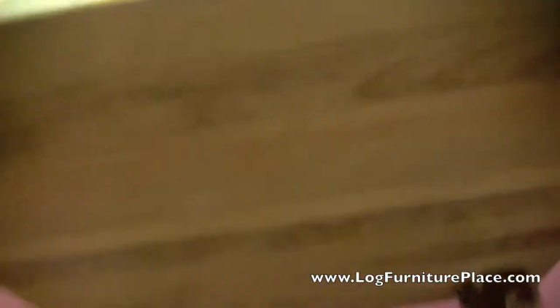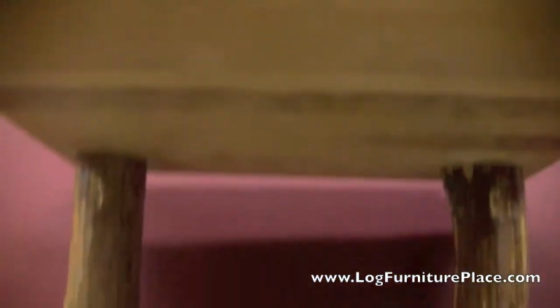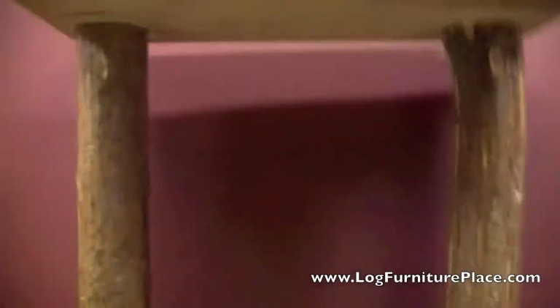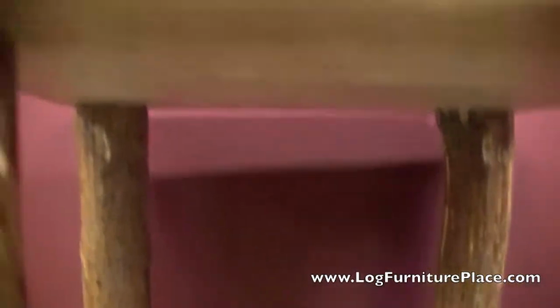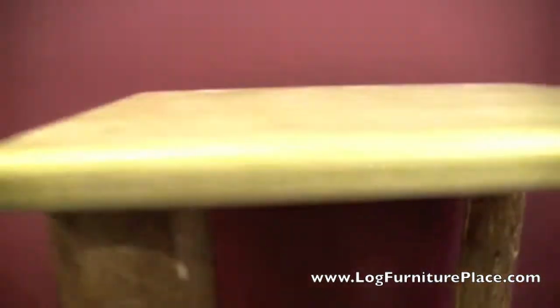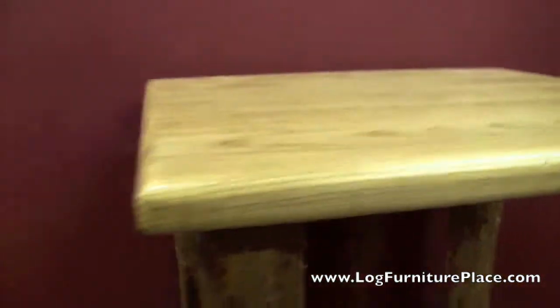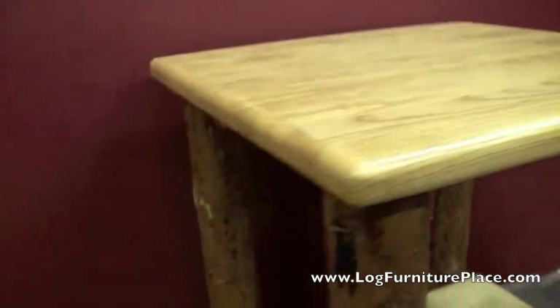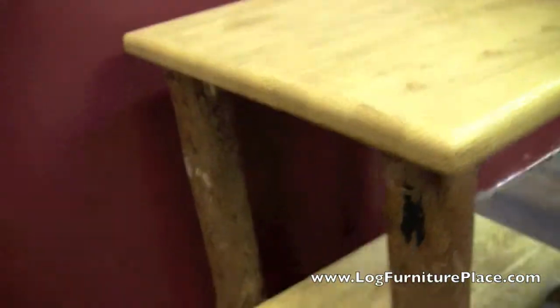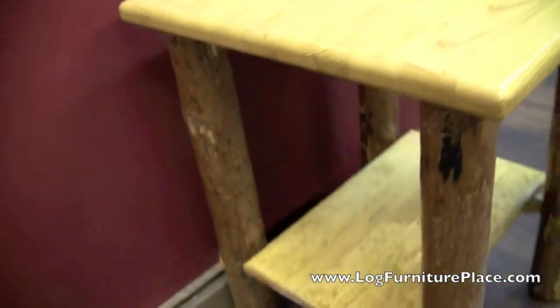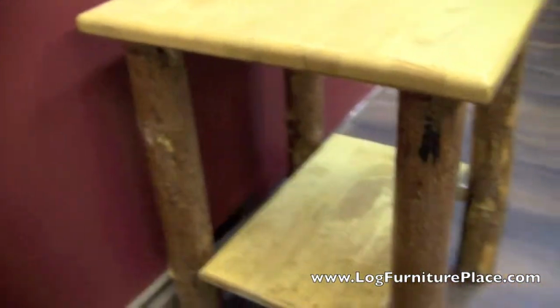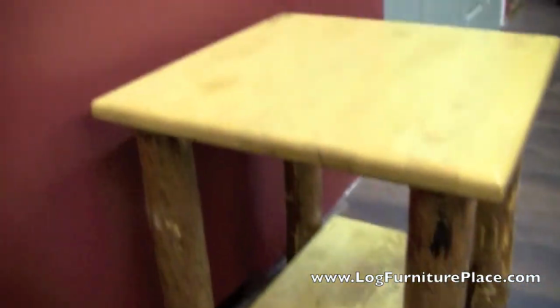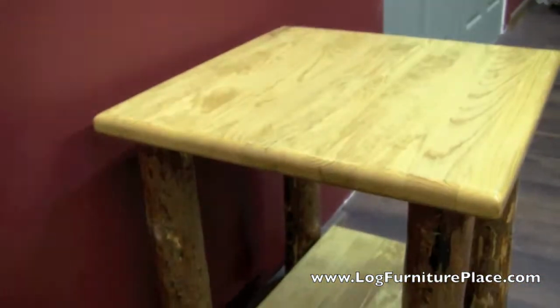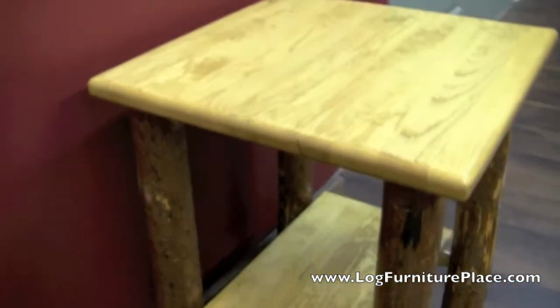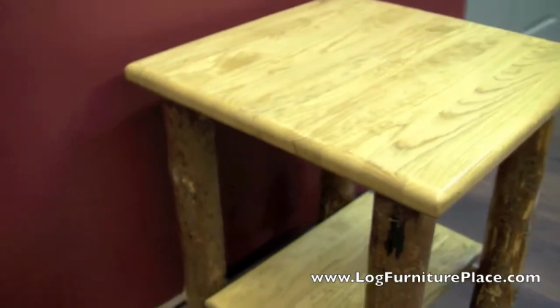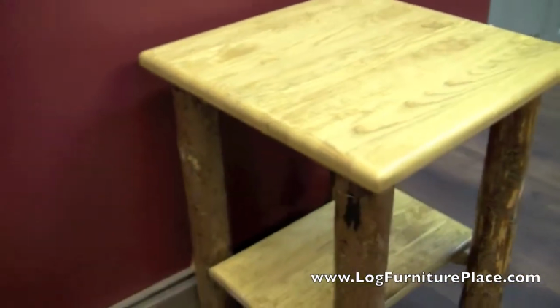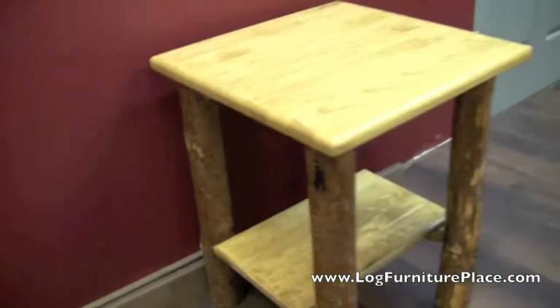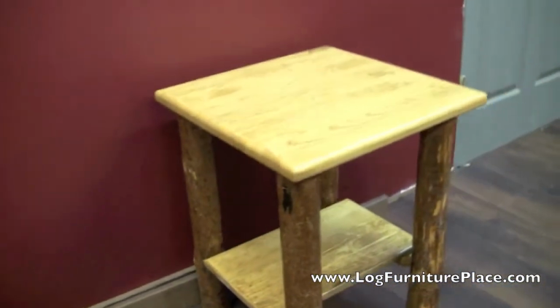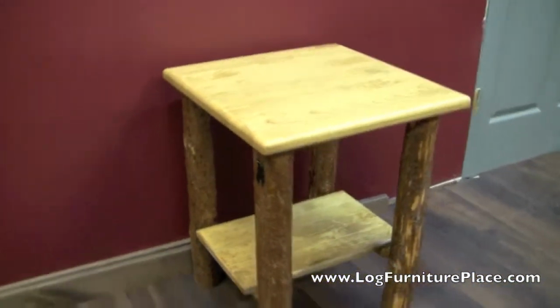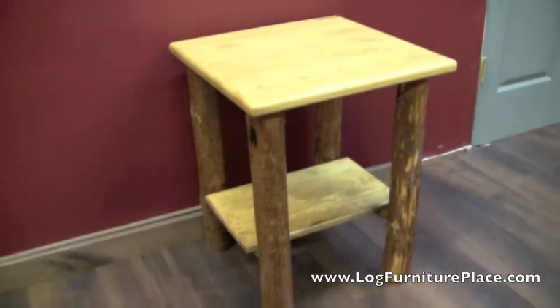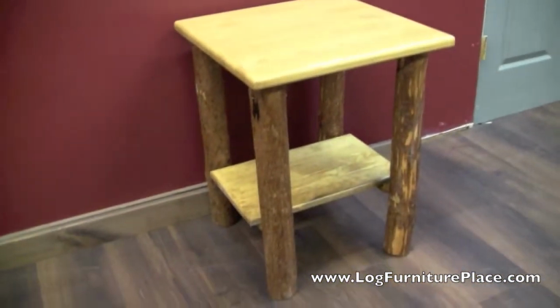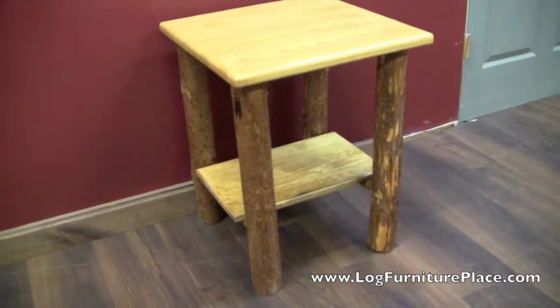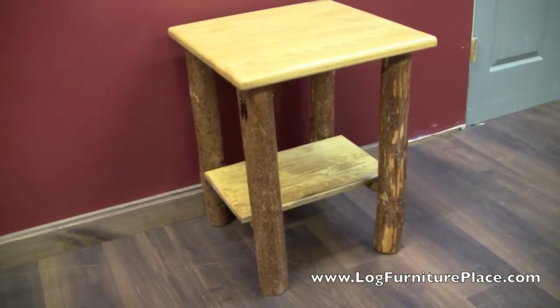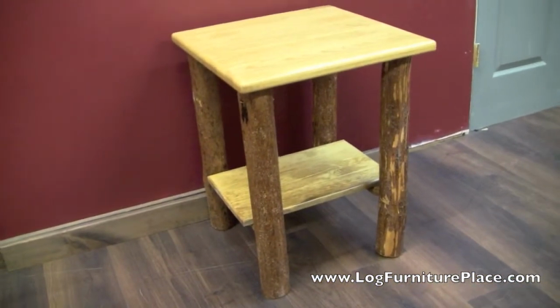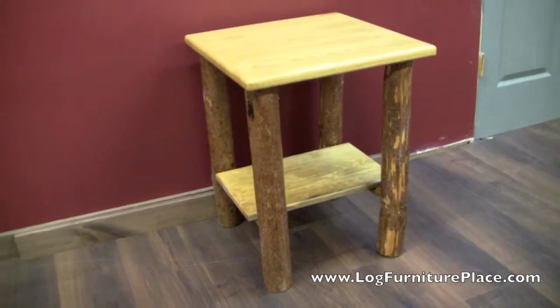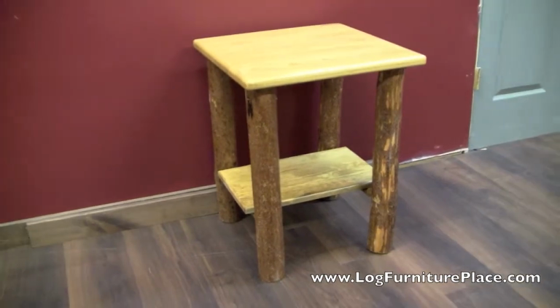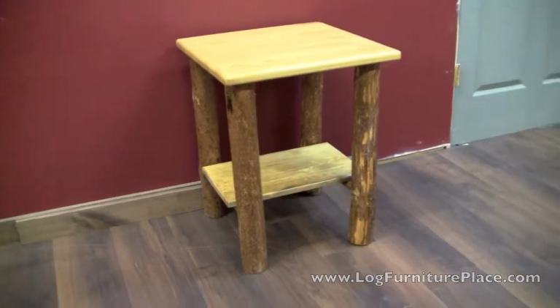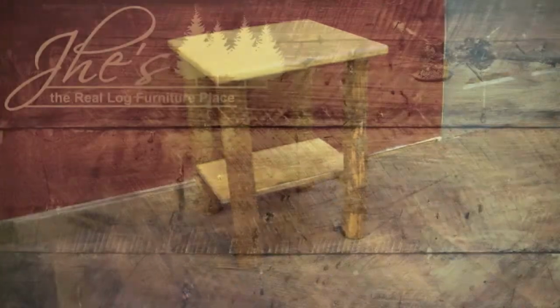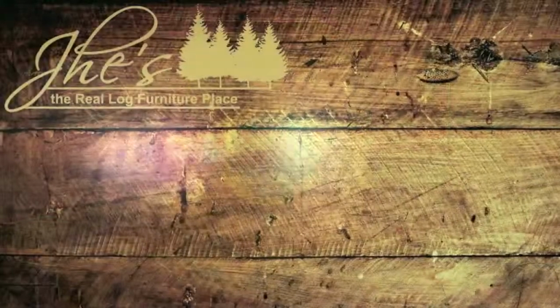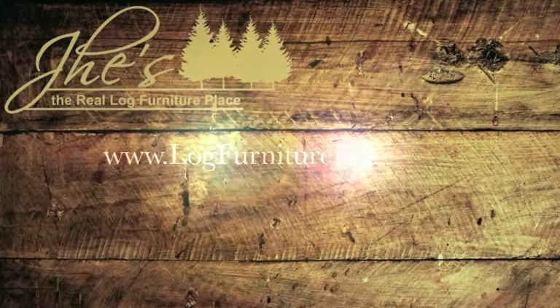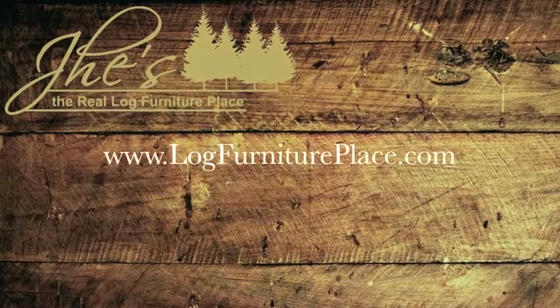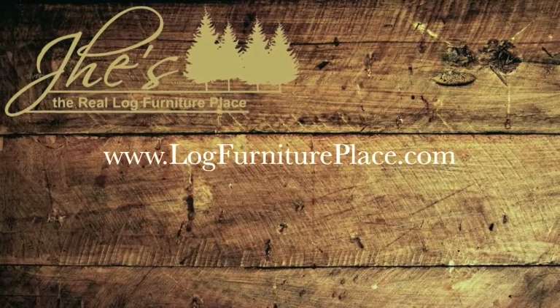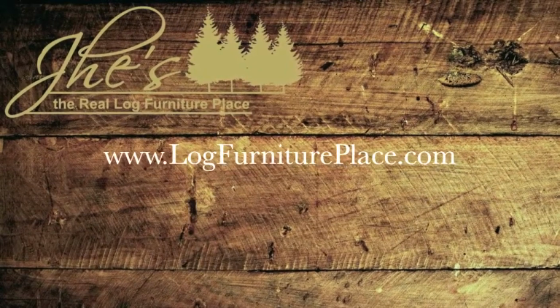The top and the solid wood shelf are then finished with a honey finish, and you end up with a great looking end table for an even better price. Order yours today at LogFurniturePlace.com.